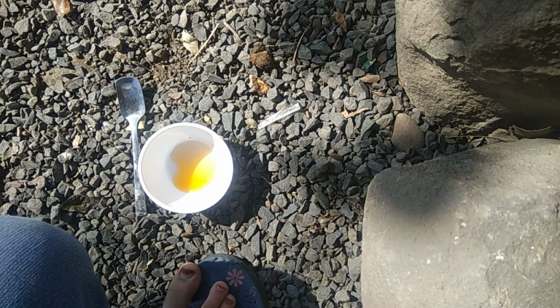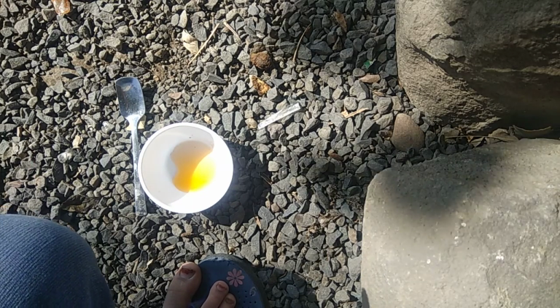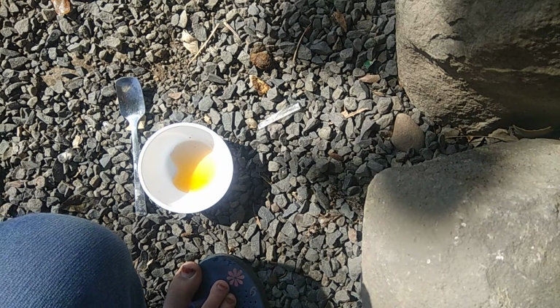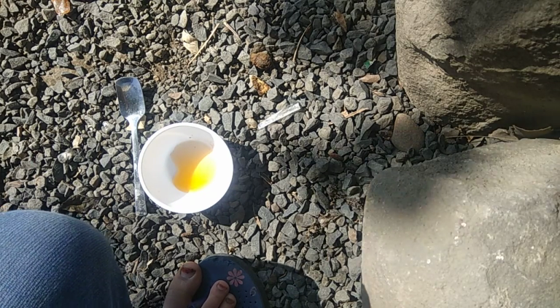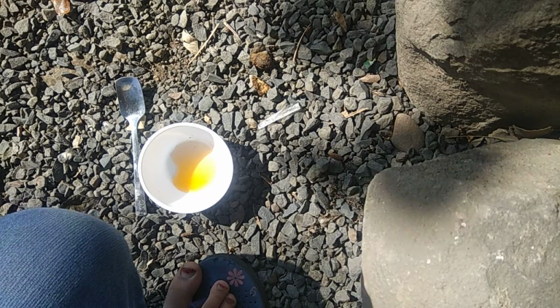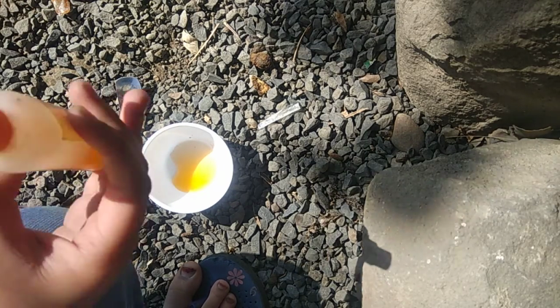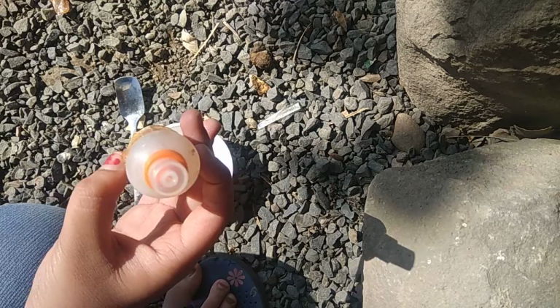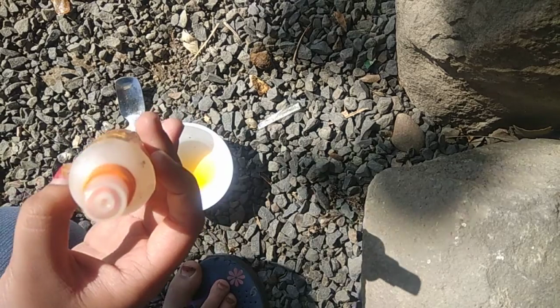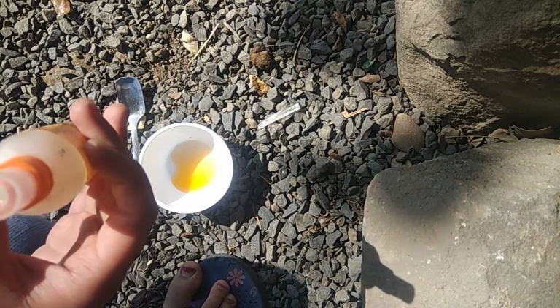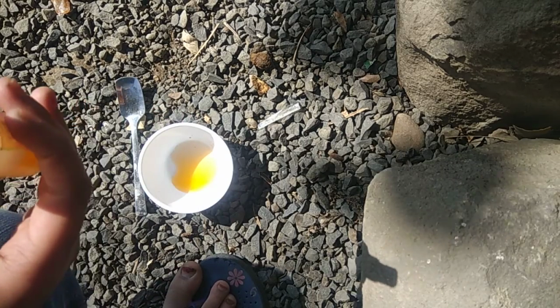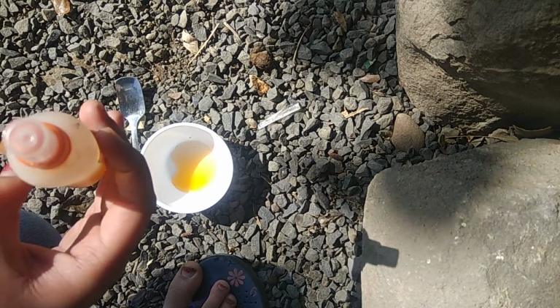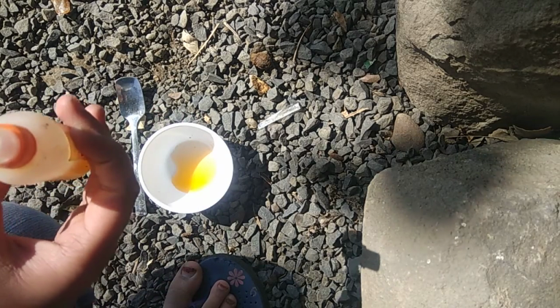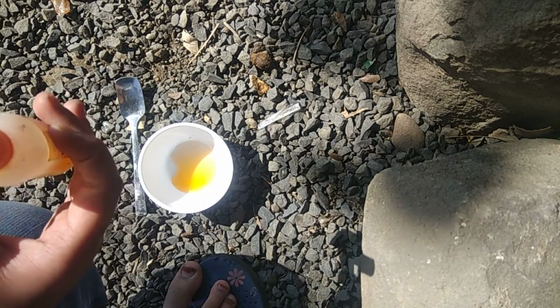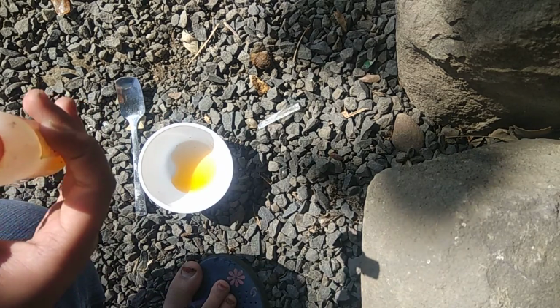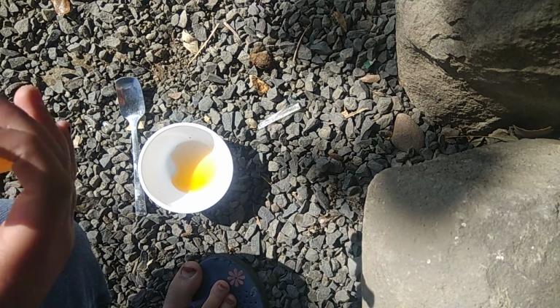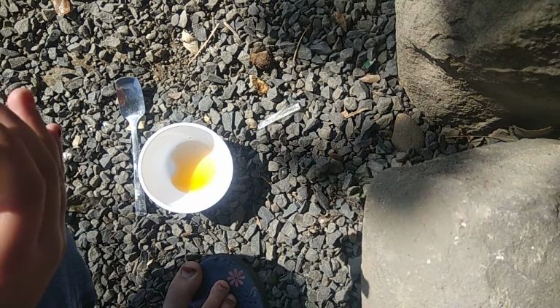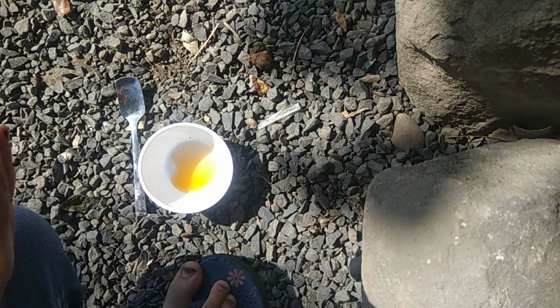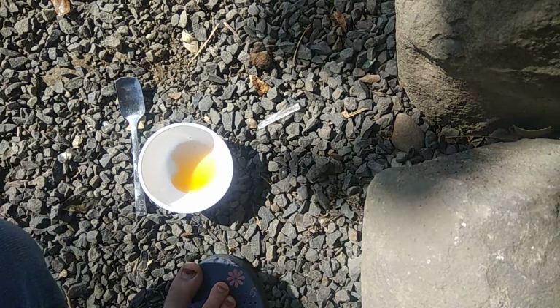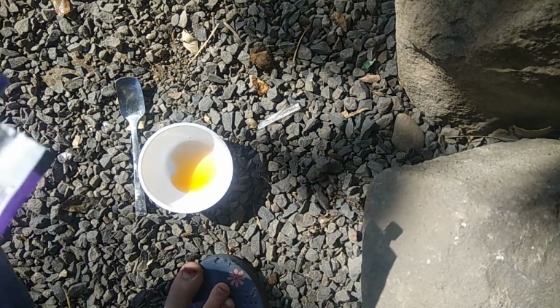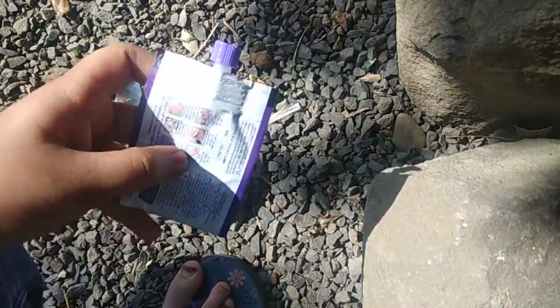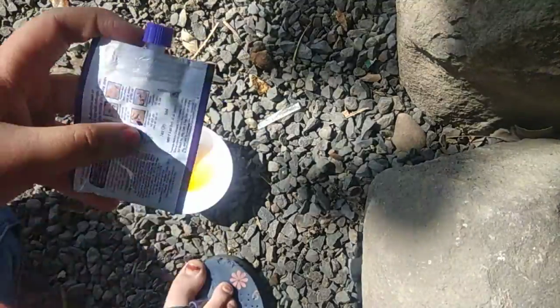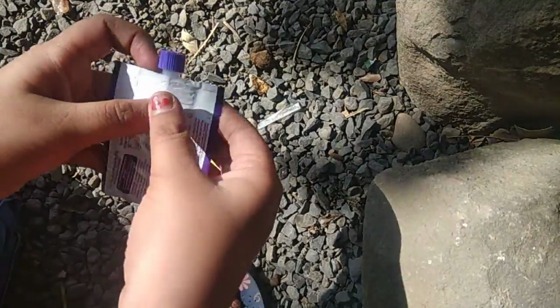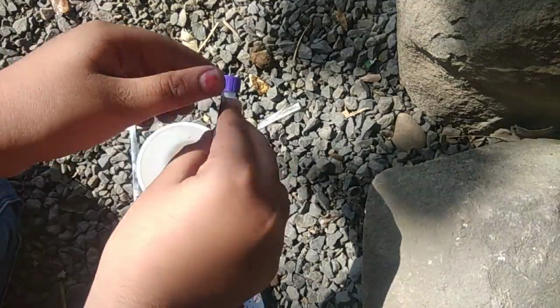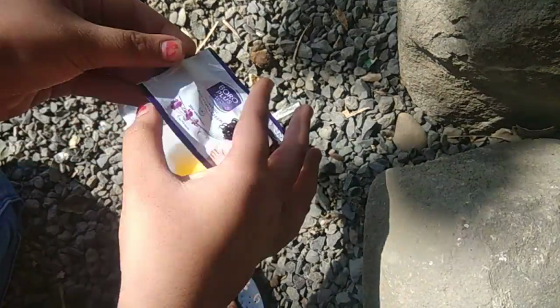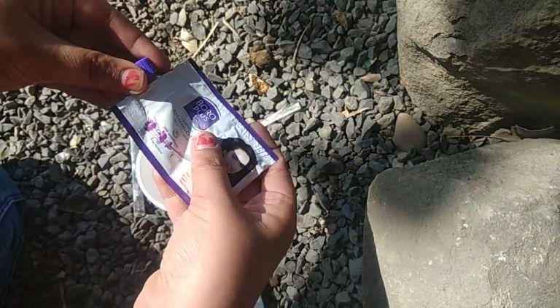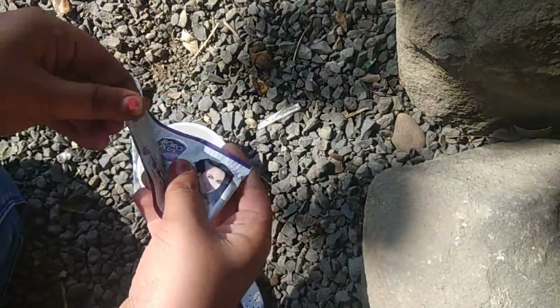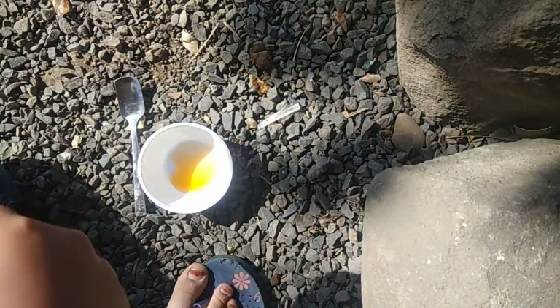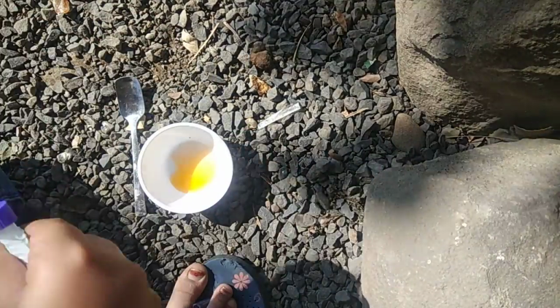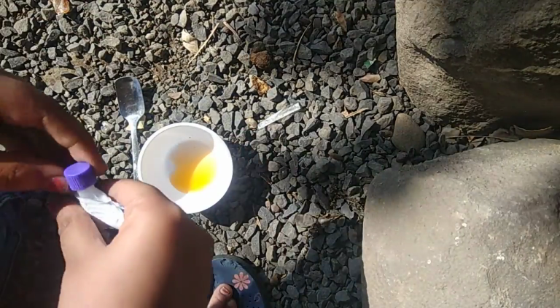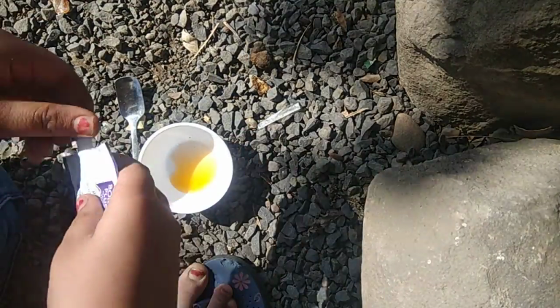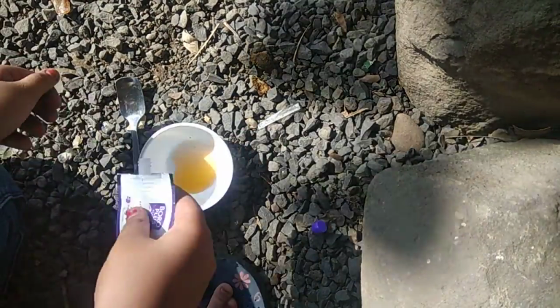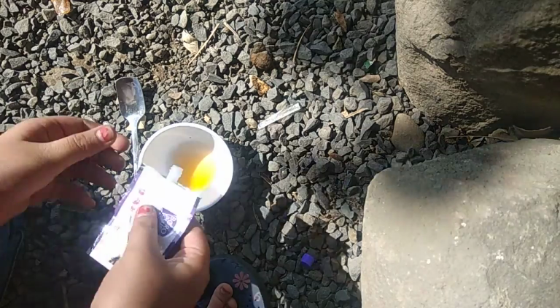We are making Boro Plus slime. I am taking Boro Plus and we will add it.